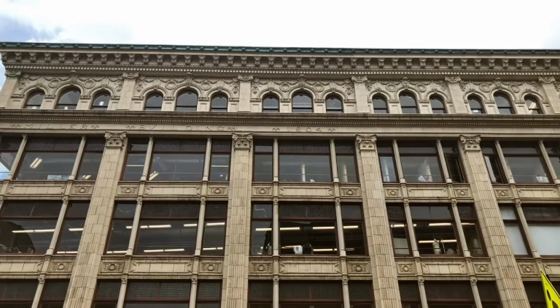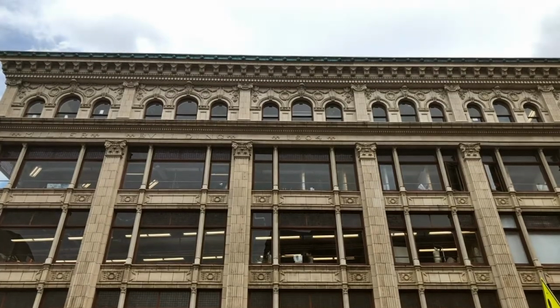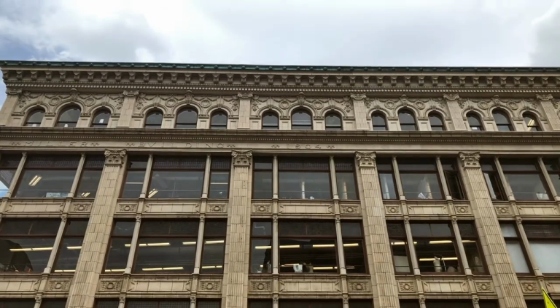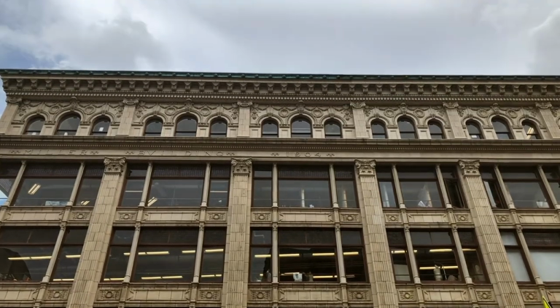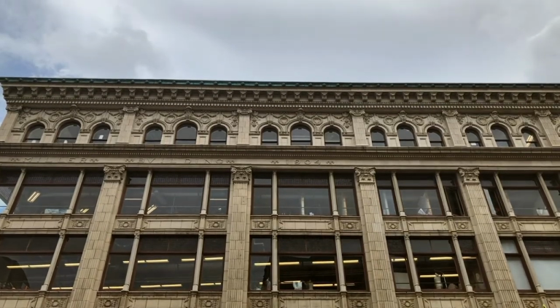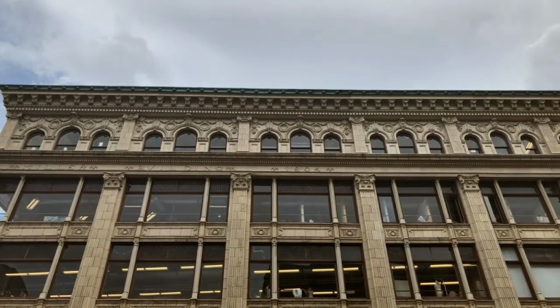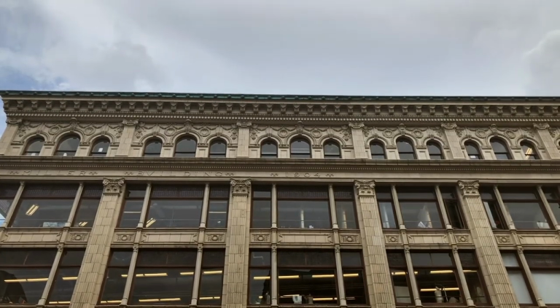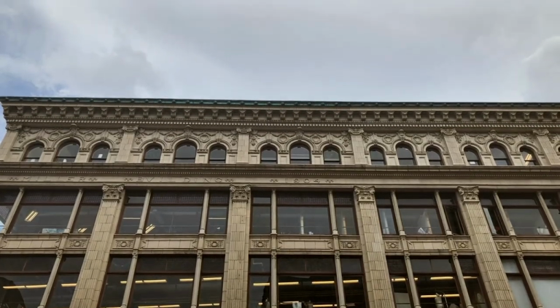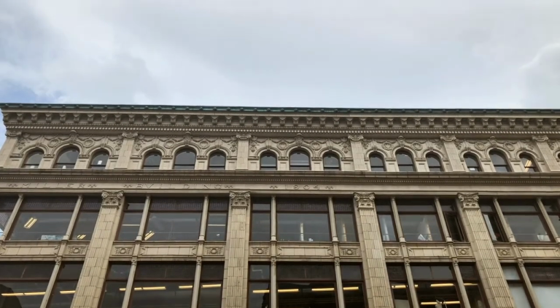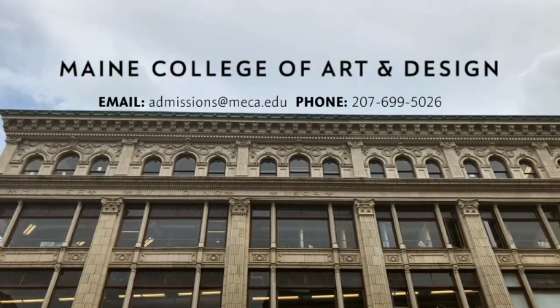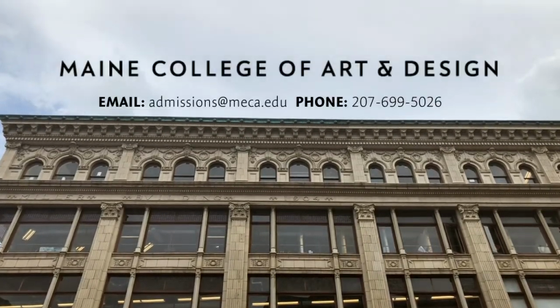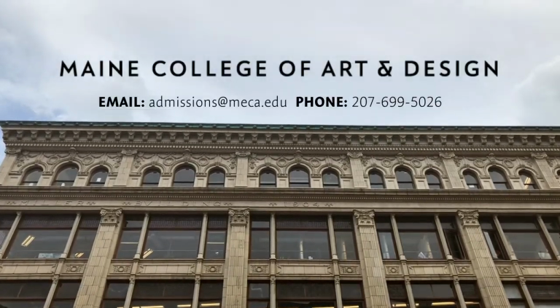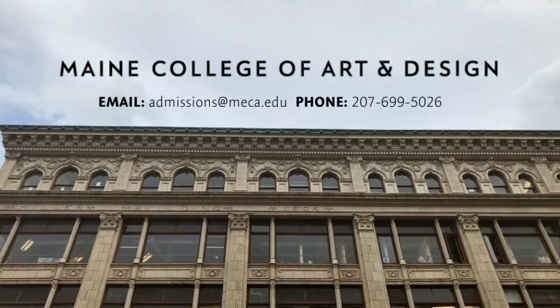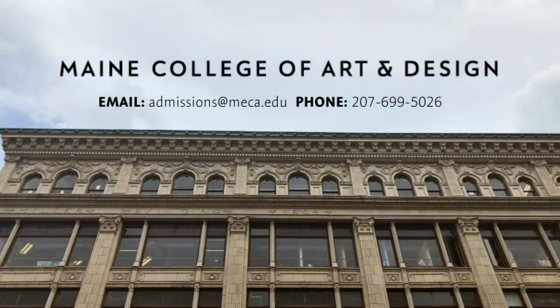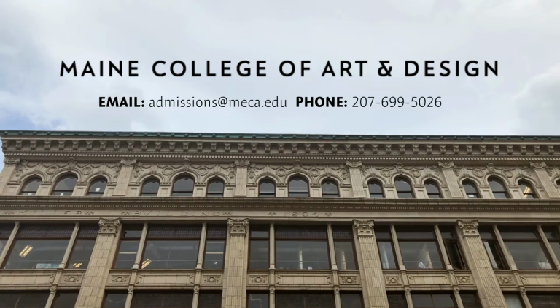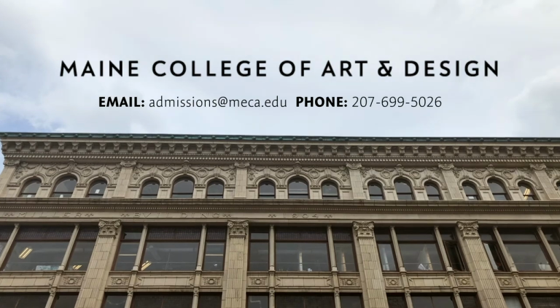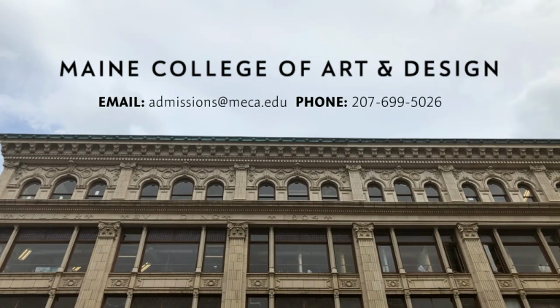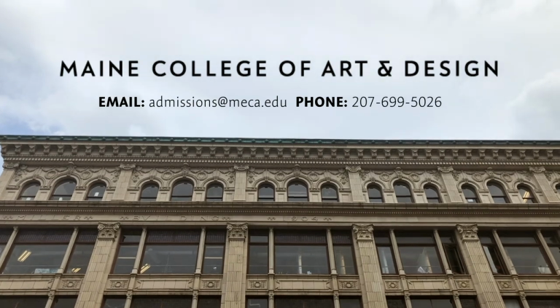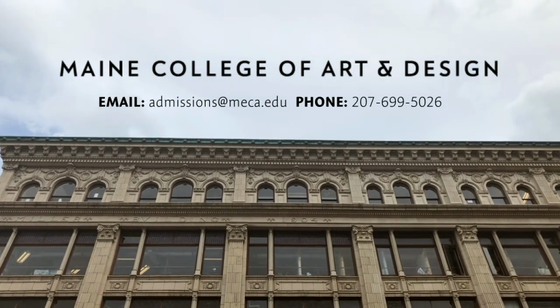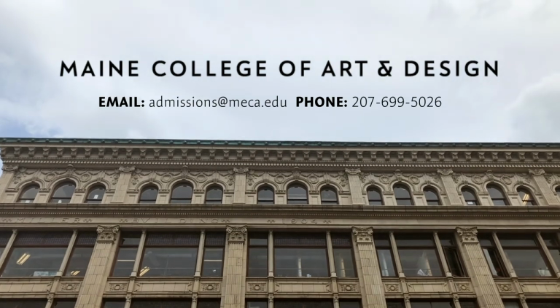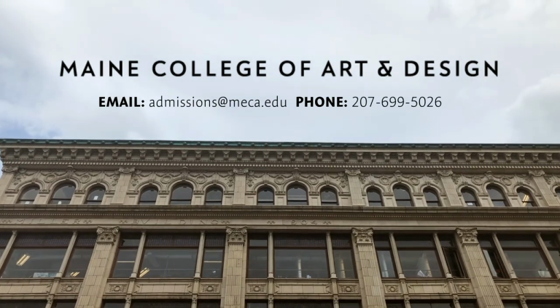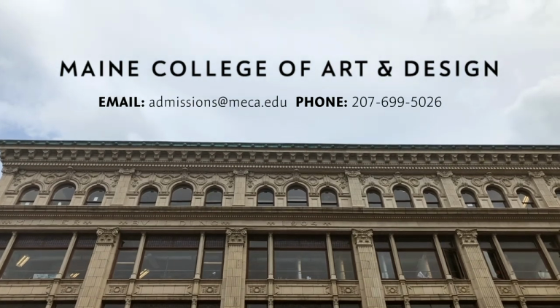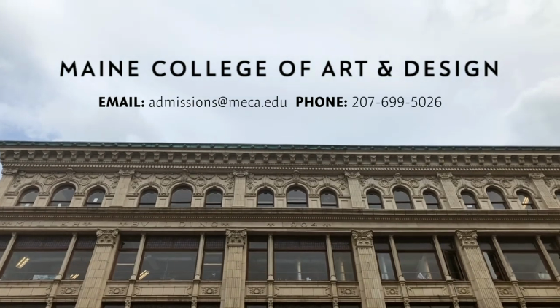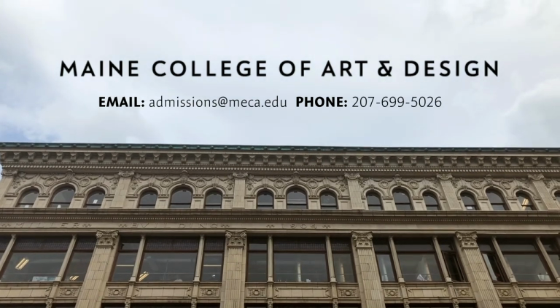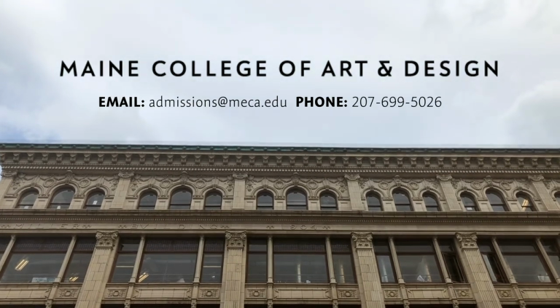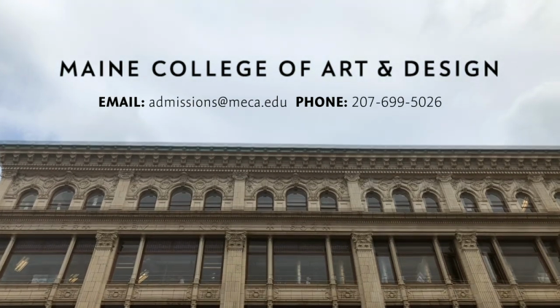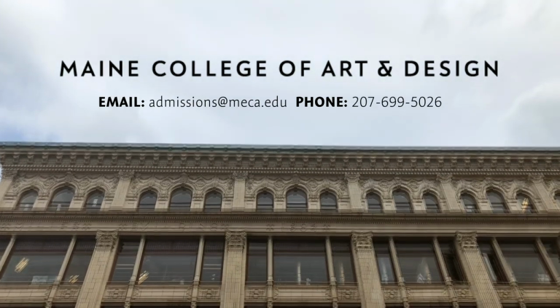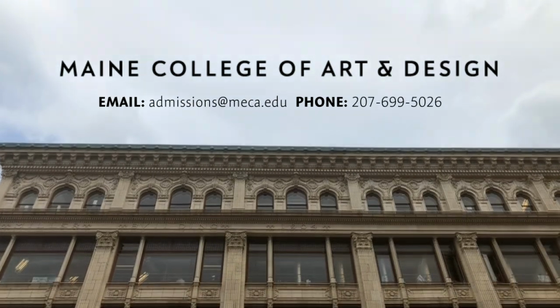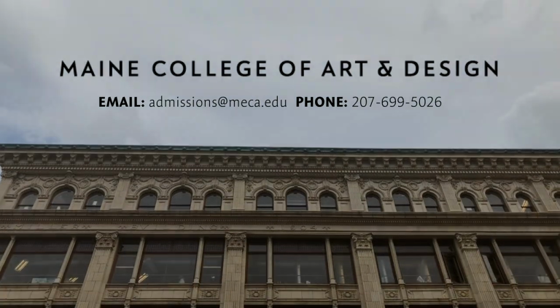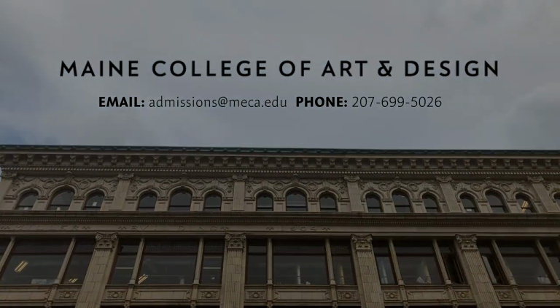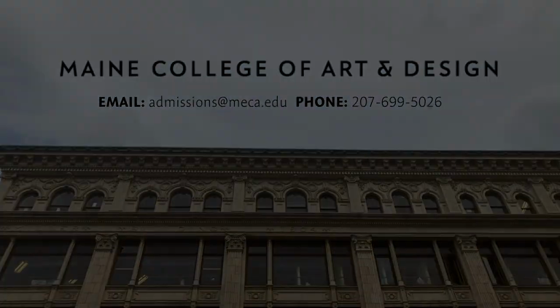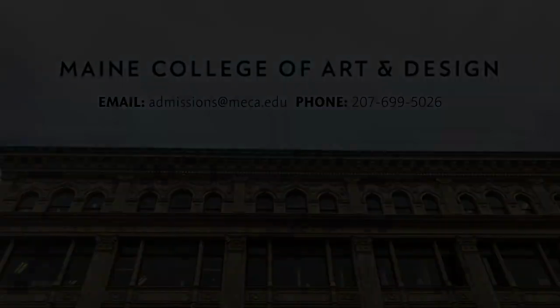Thank you so much for joining us on this tour of Maine College of Art and Design. We're so excited to have you join our community. If you have any questions at all, feel free to contact us.